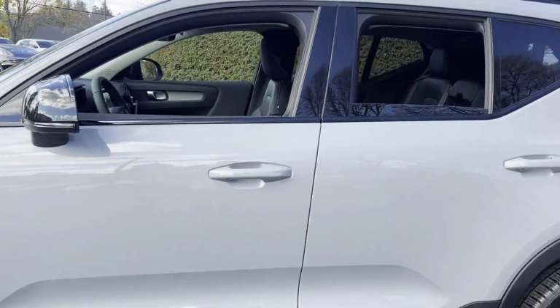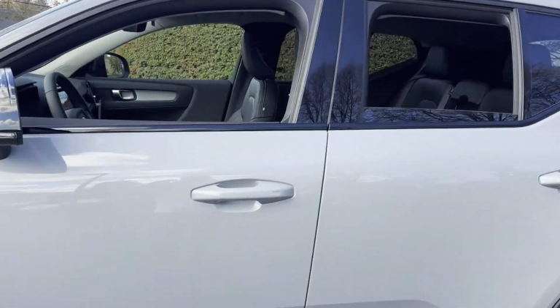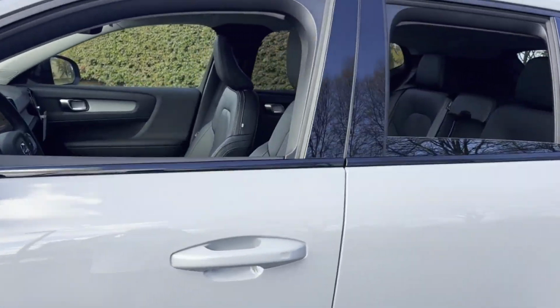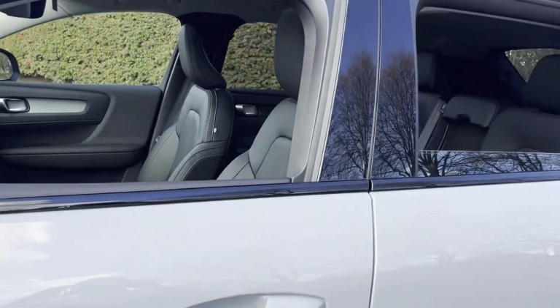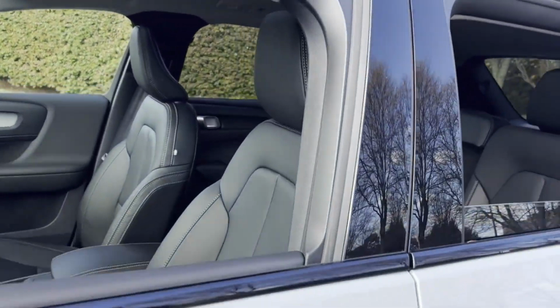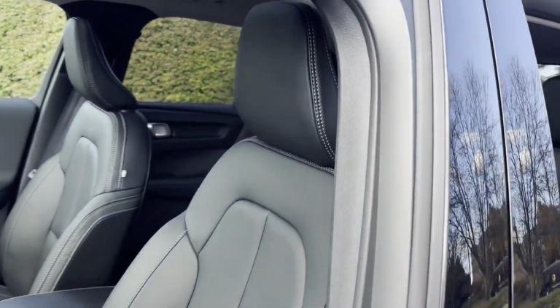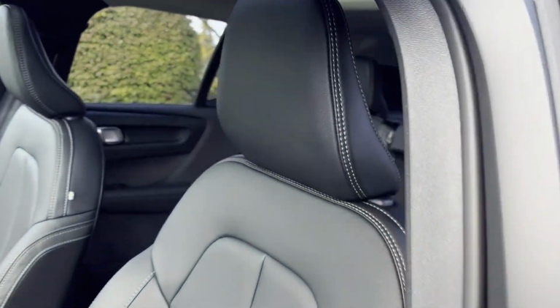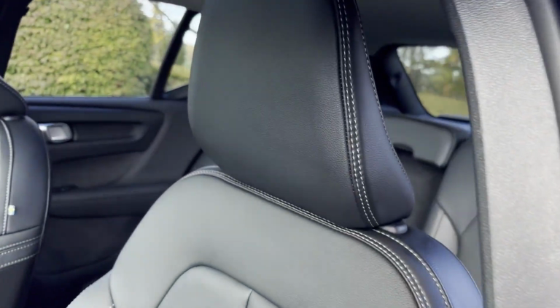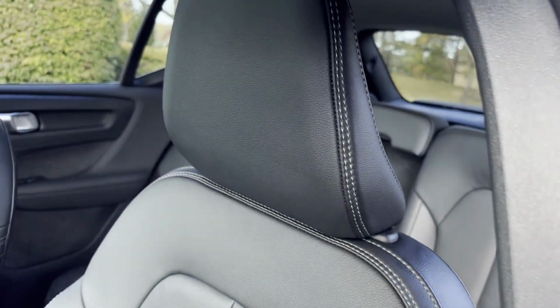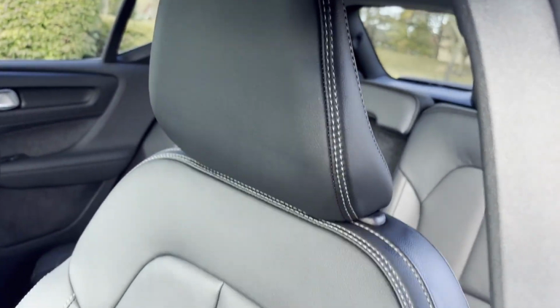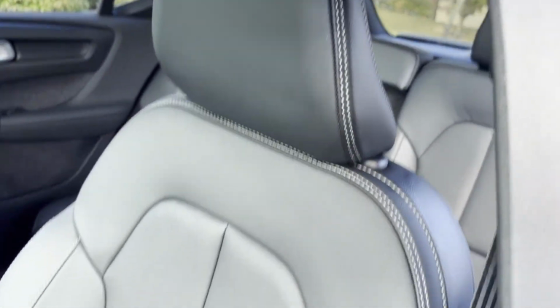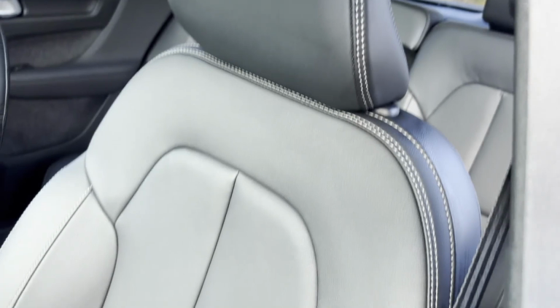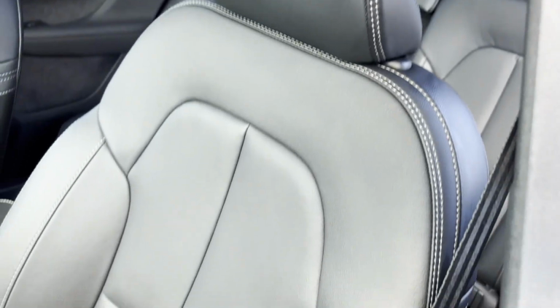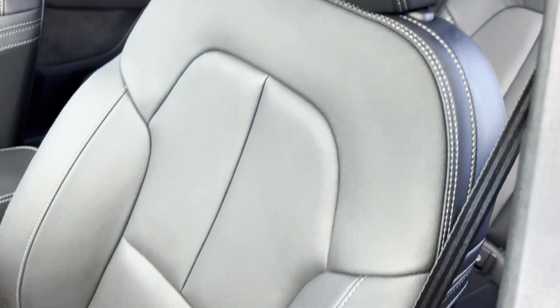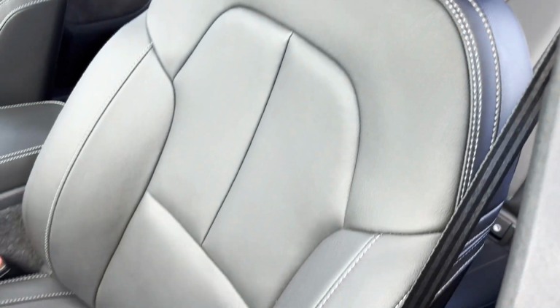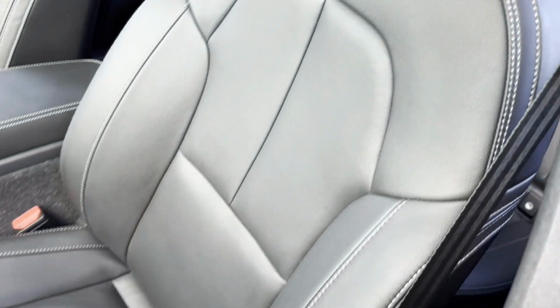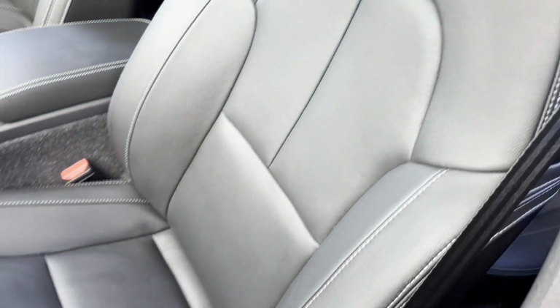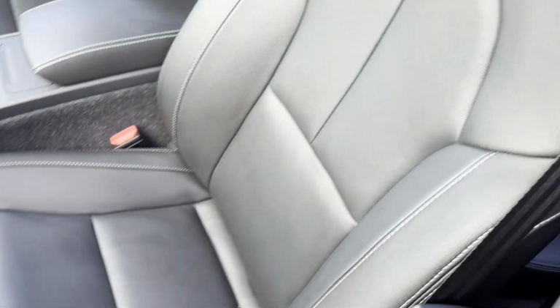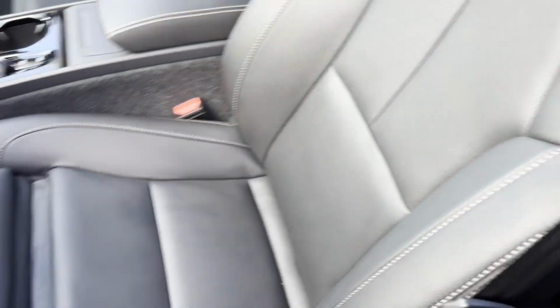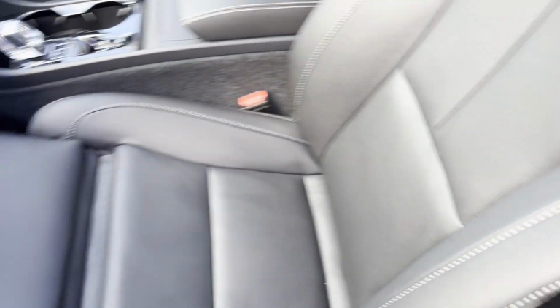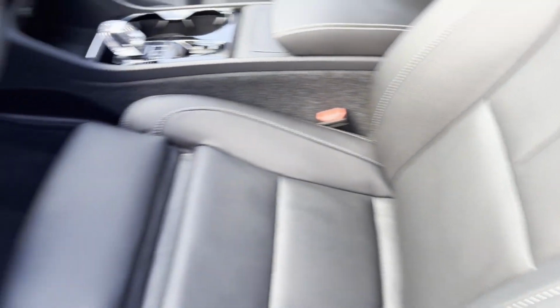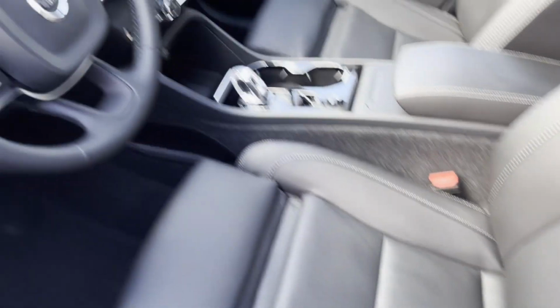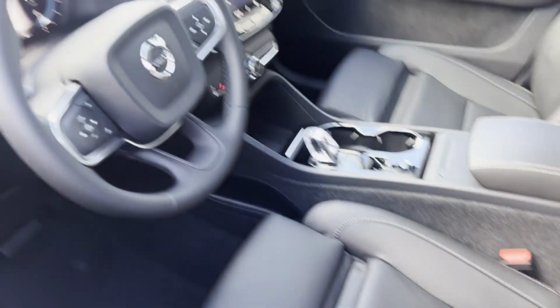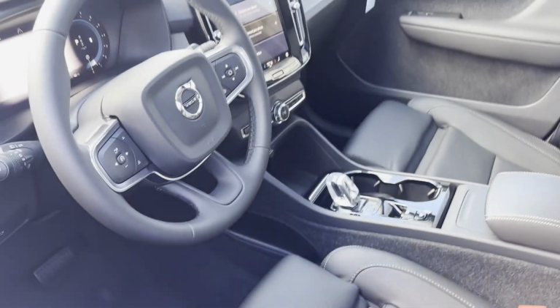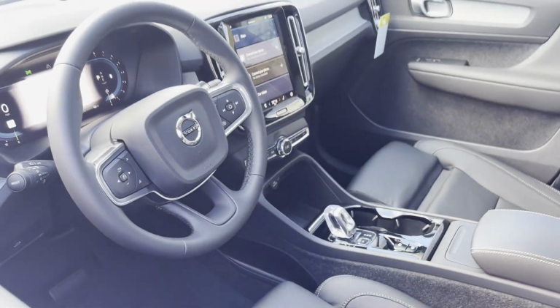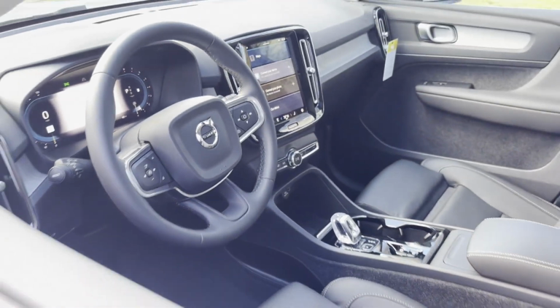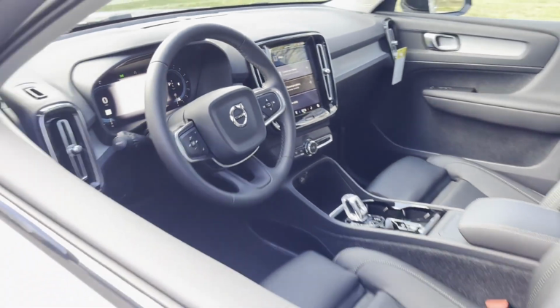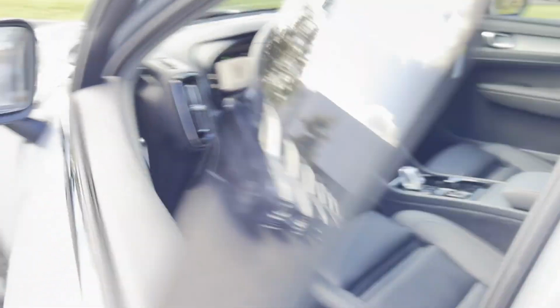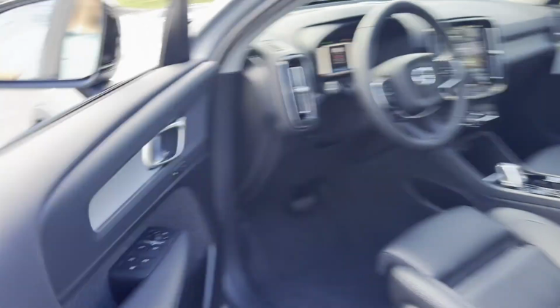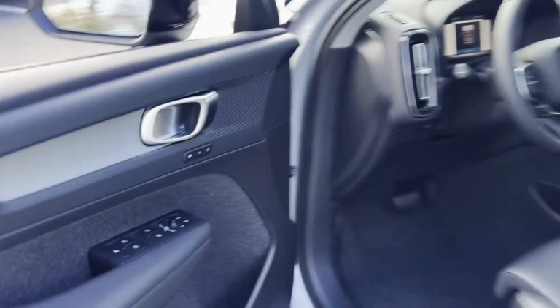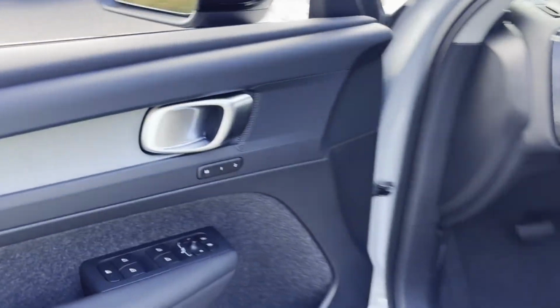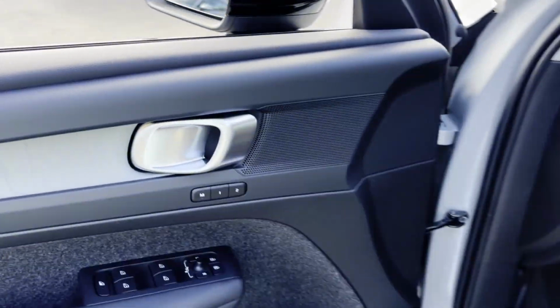Cross-traffic alert. Lane-keeping assist. Side-view mirrors with turn signals. Lane departure warning. Wi-Fi hotspot.